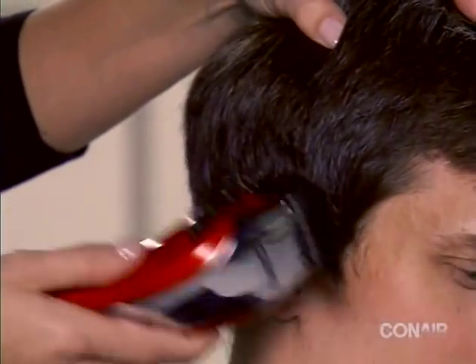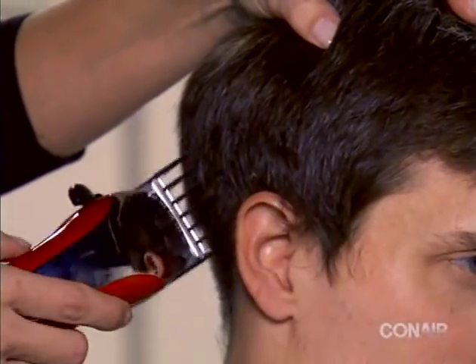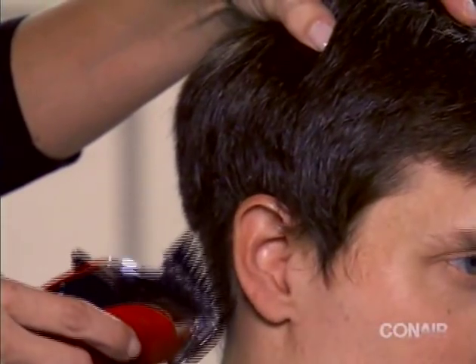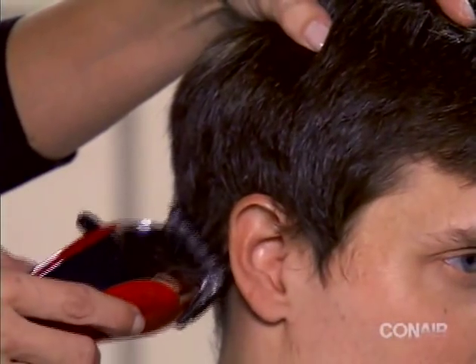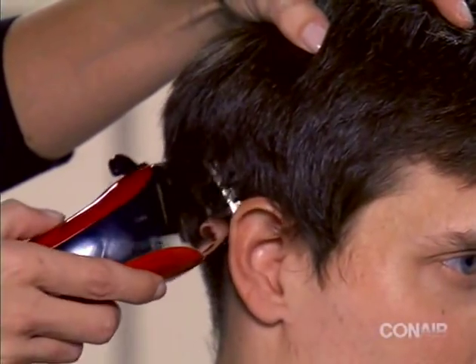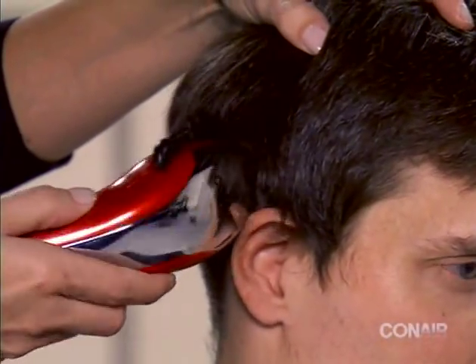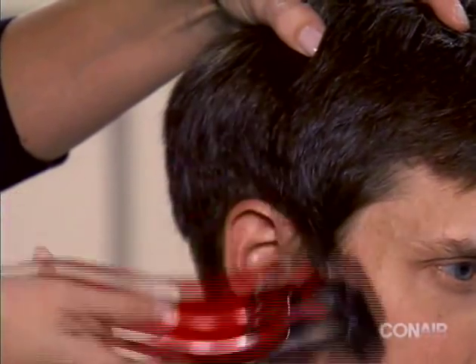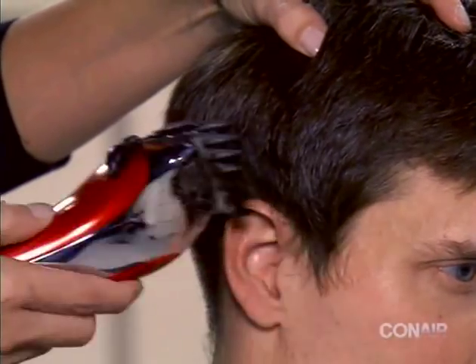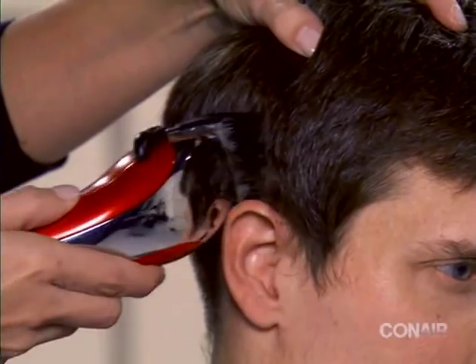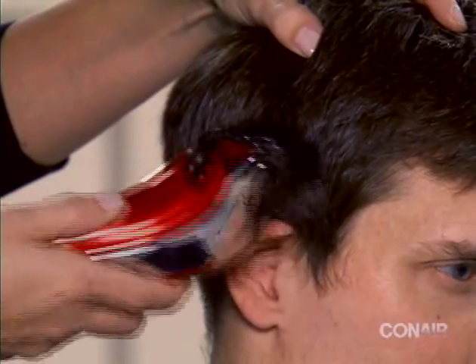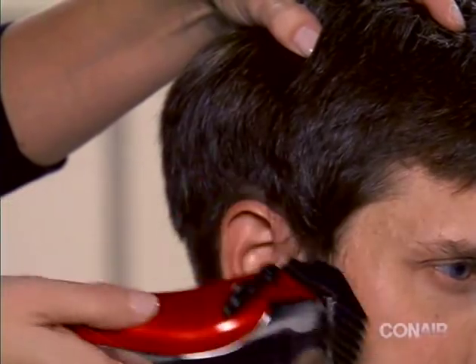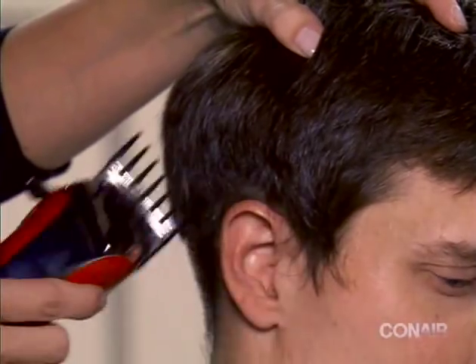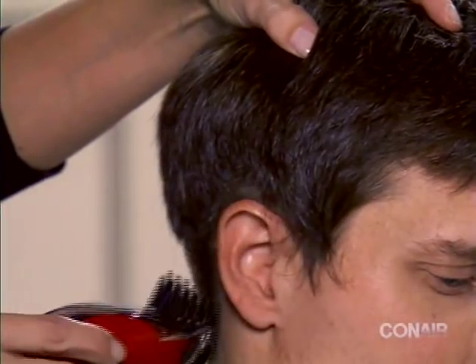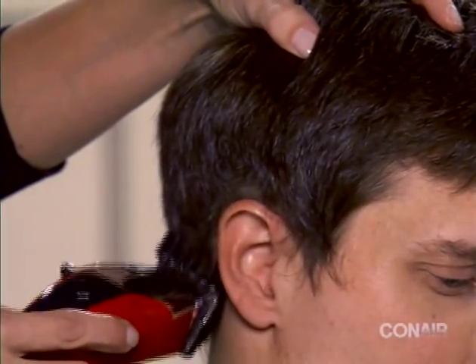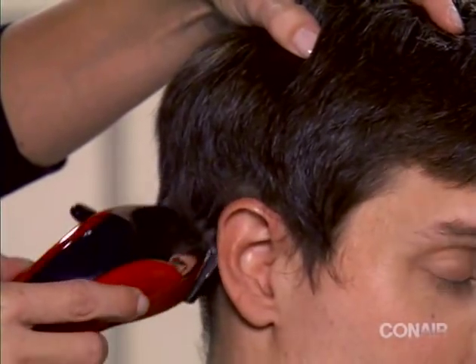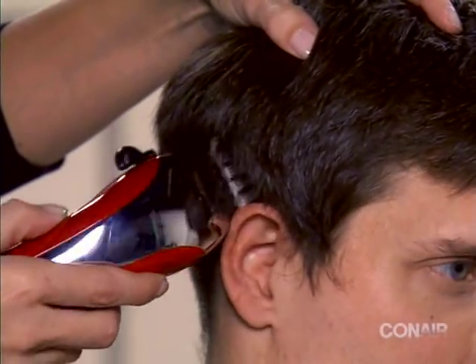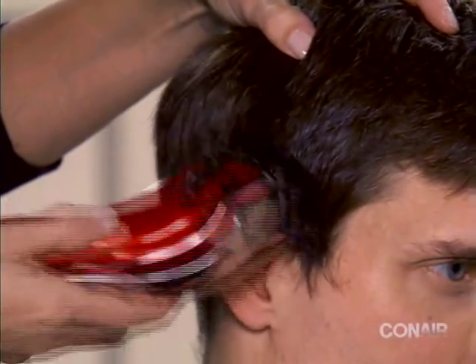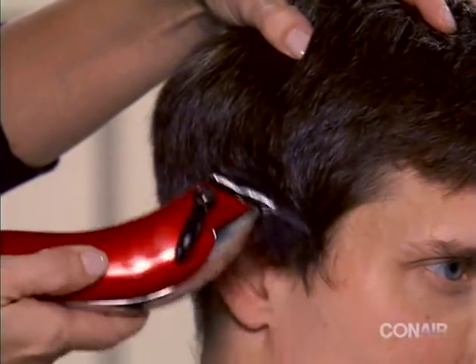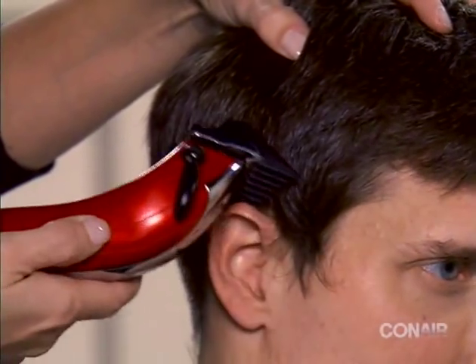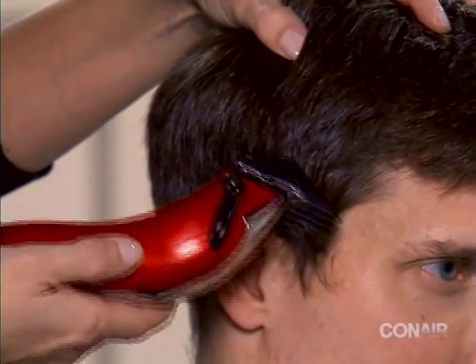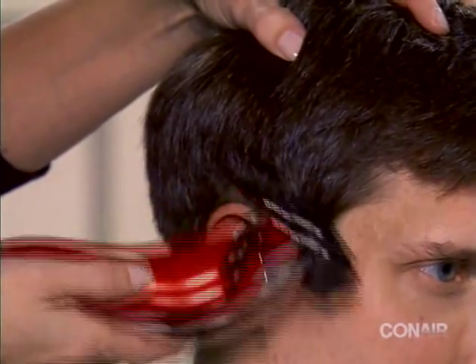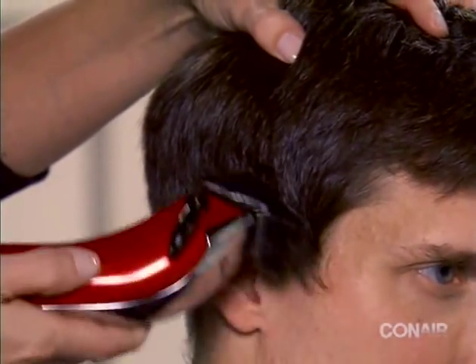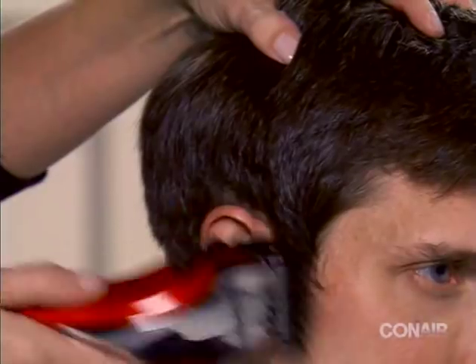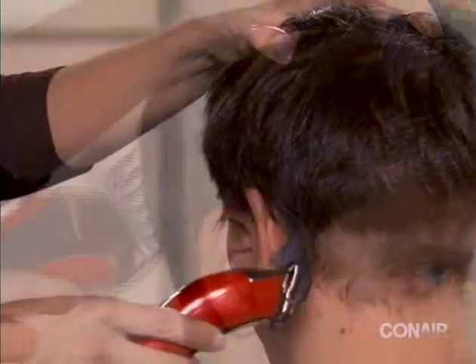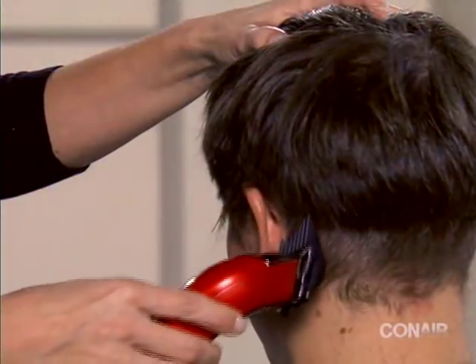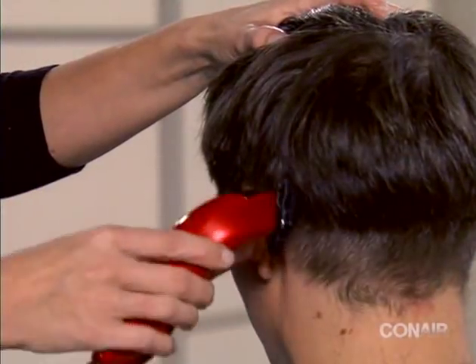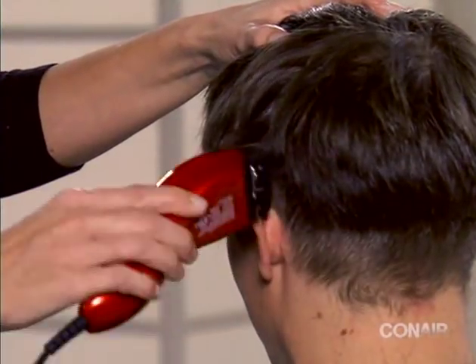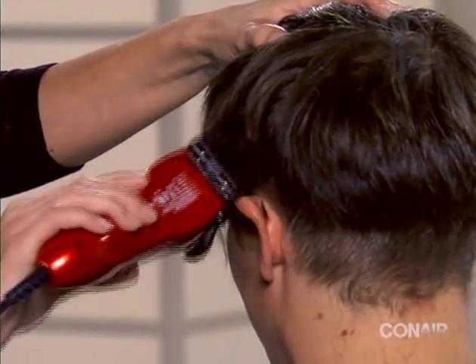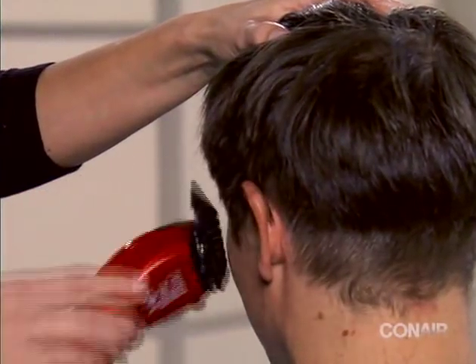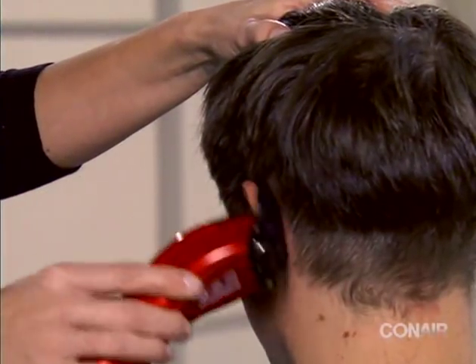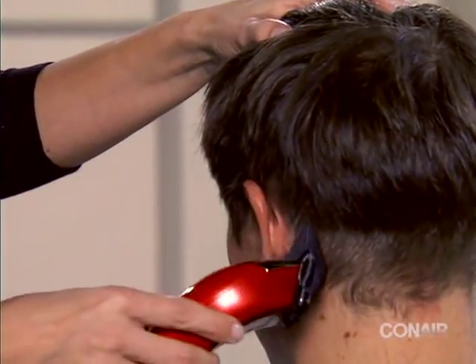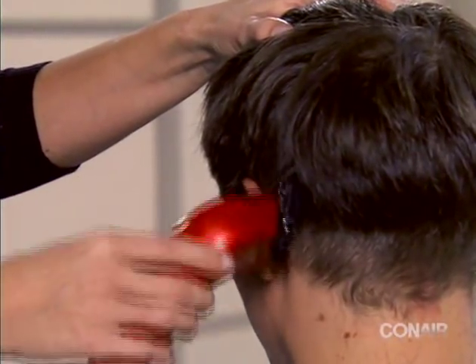The attachment will adjust the length of the hair around the ear. Change to the left ear attachment and repeat on the other side.